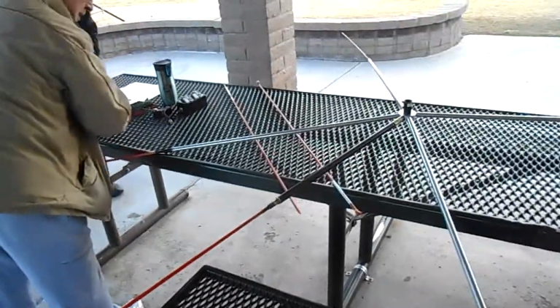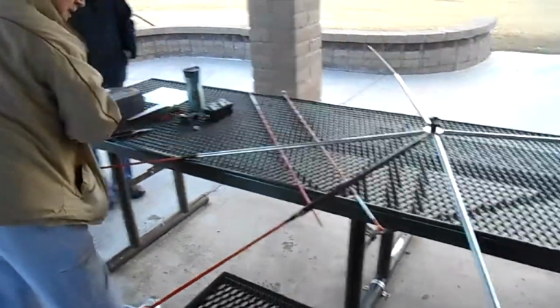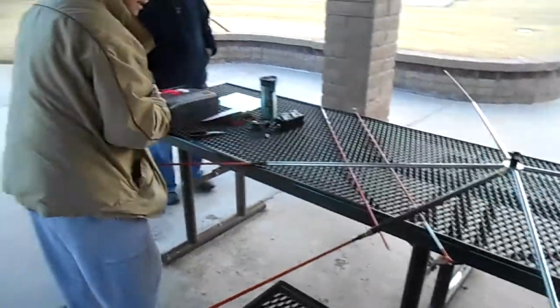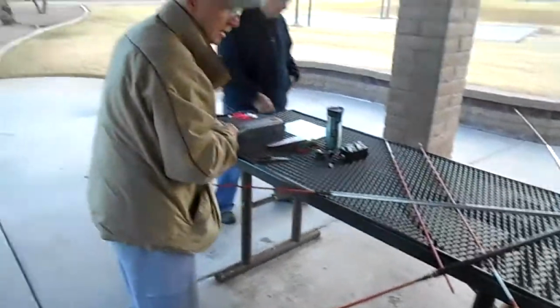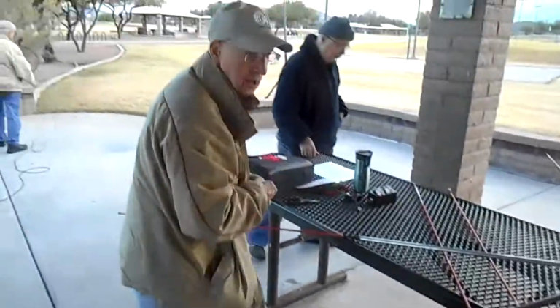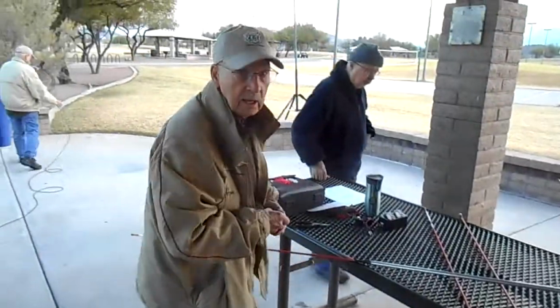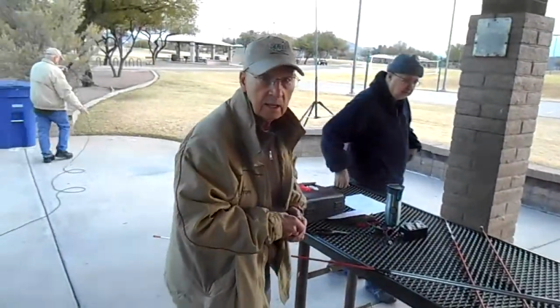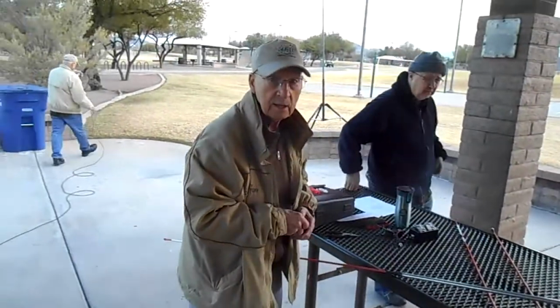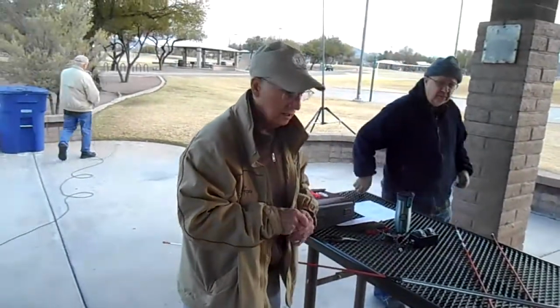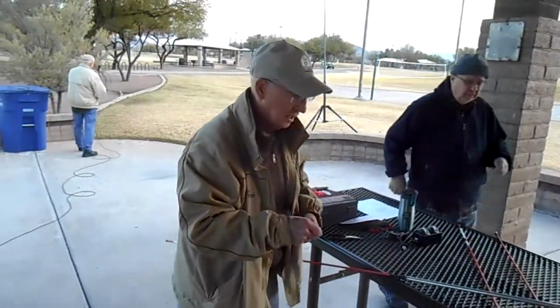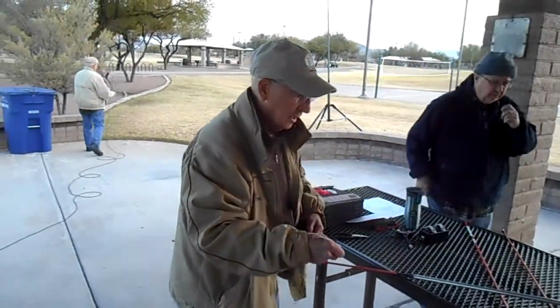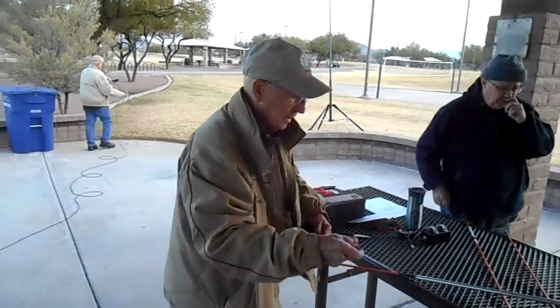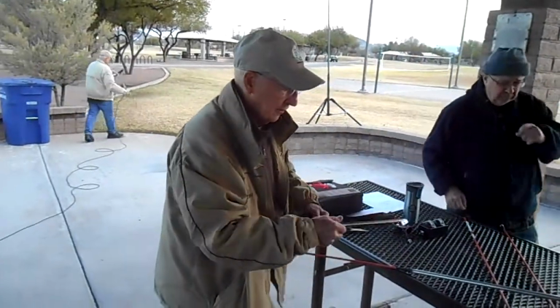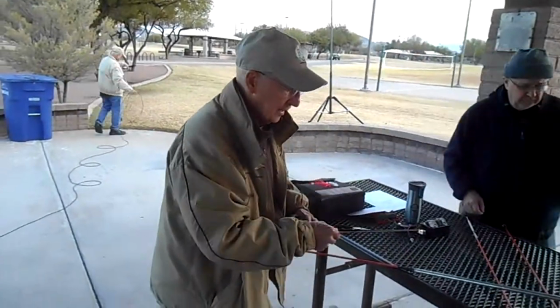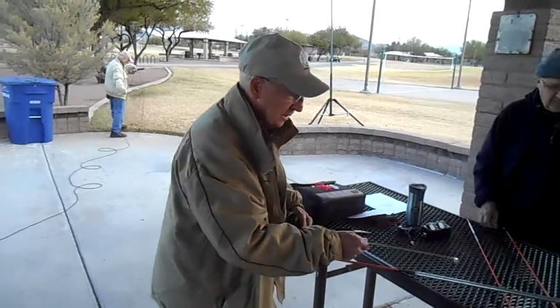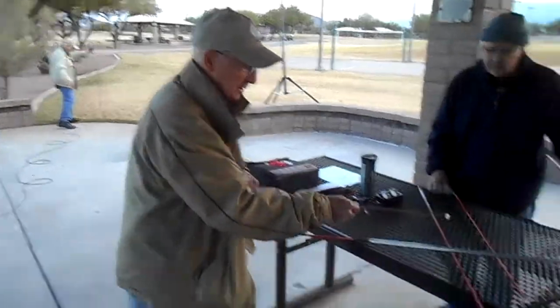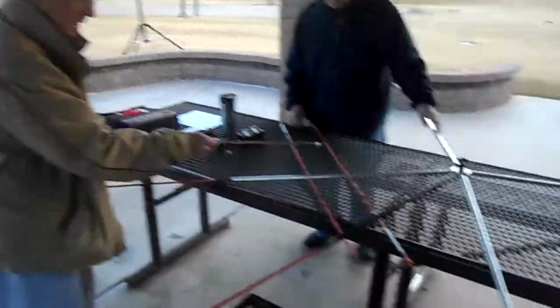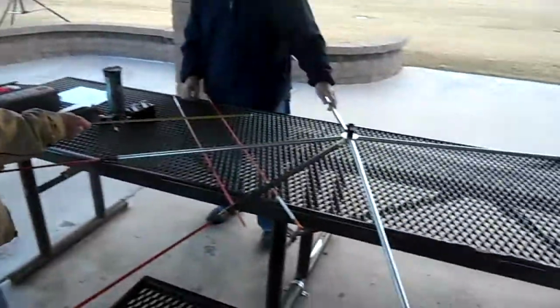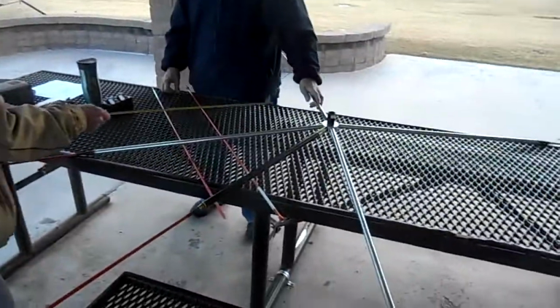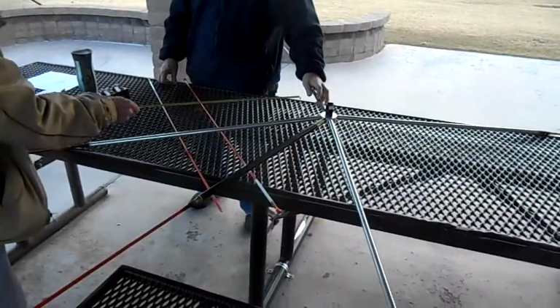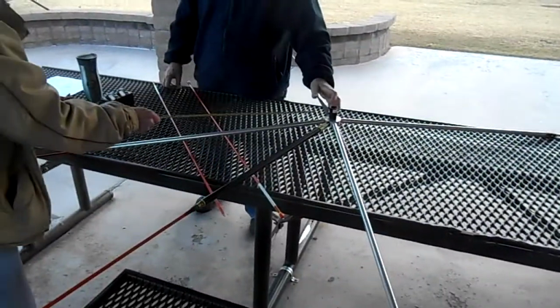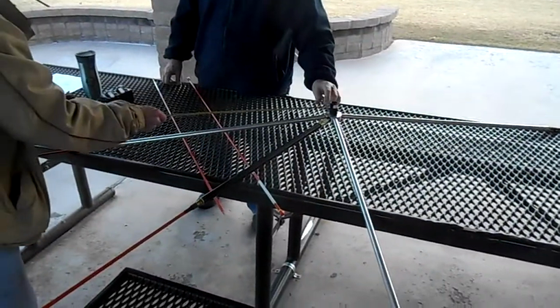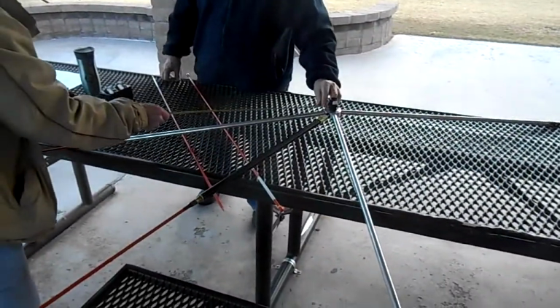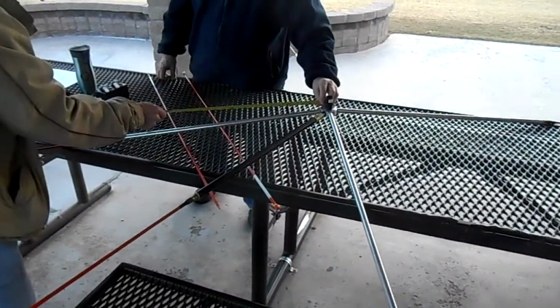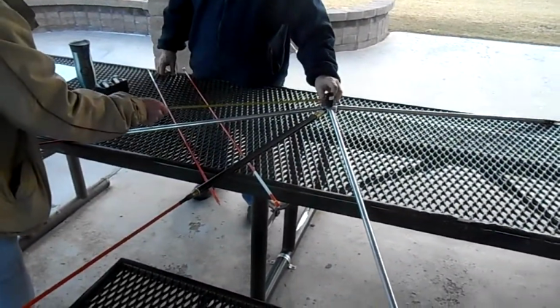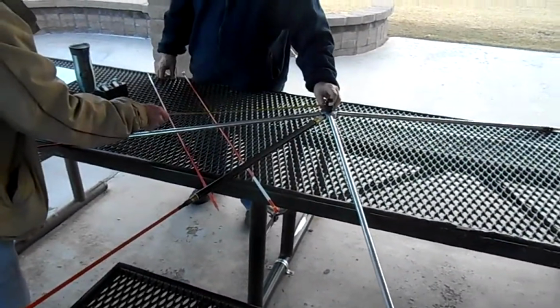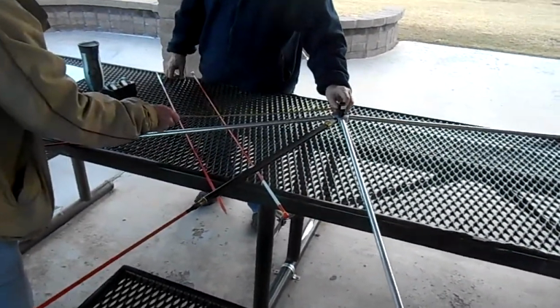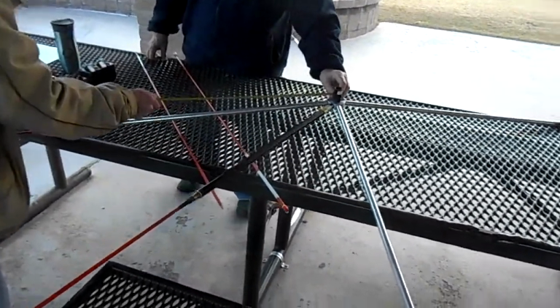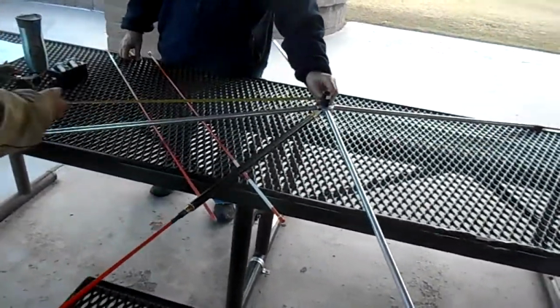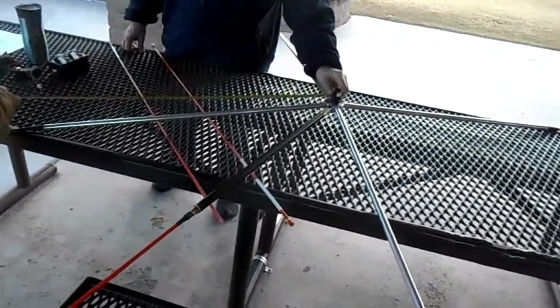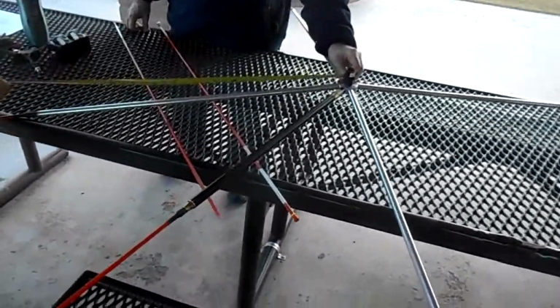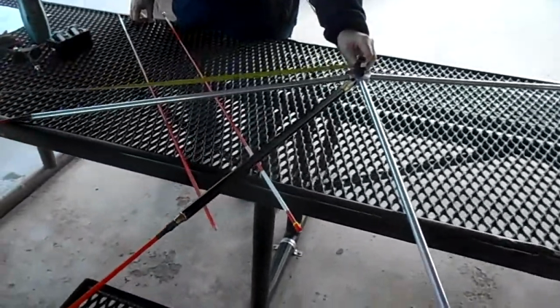Bill, what is this antenna? What do you call this antenna? That's a cobweb. Okay, this is a cobweb antenna.